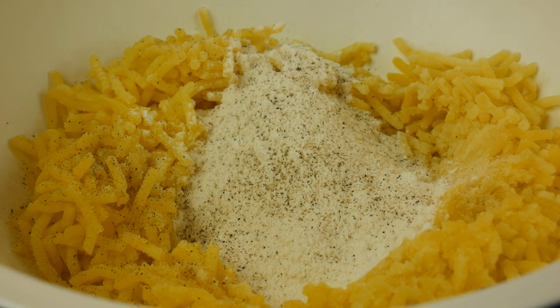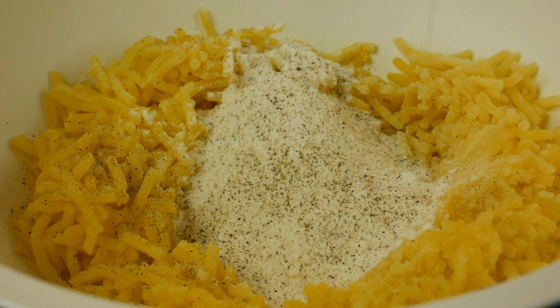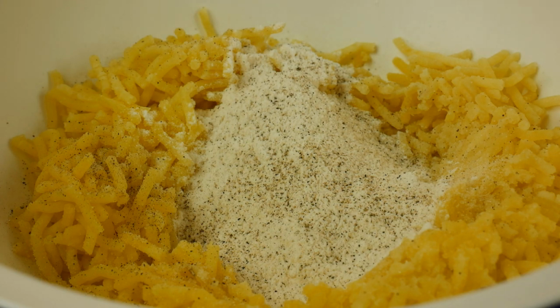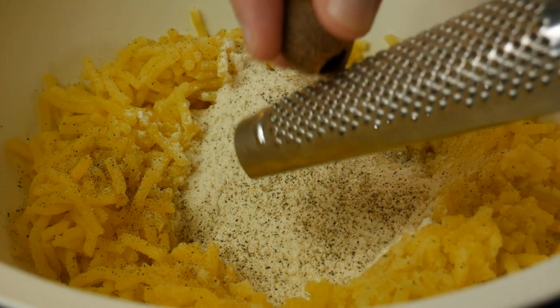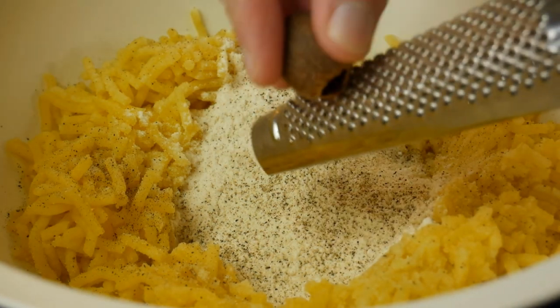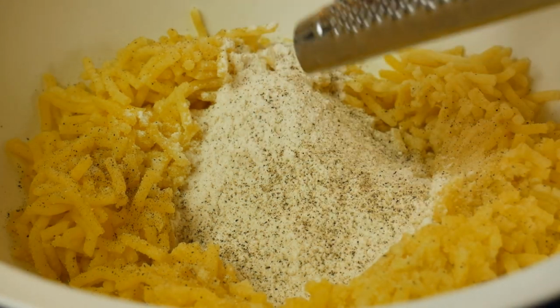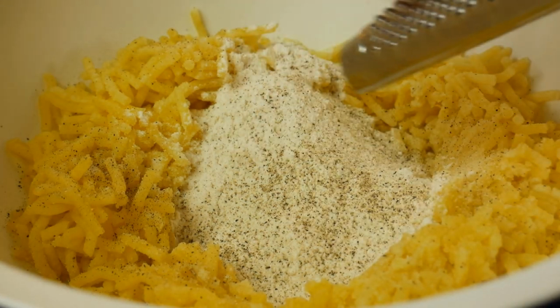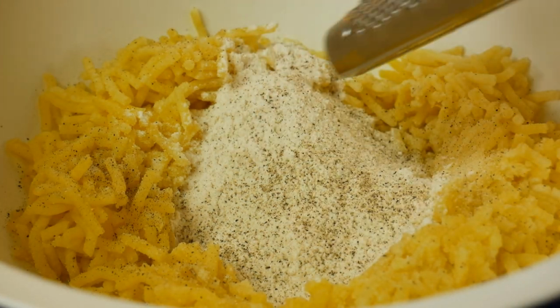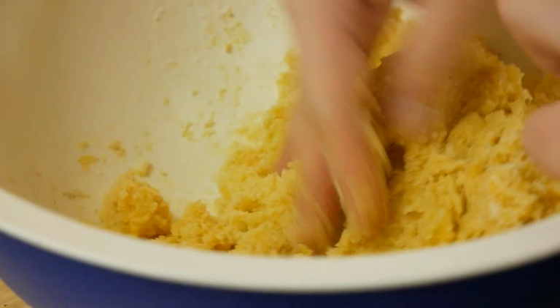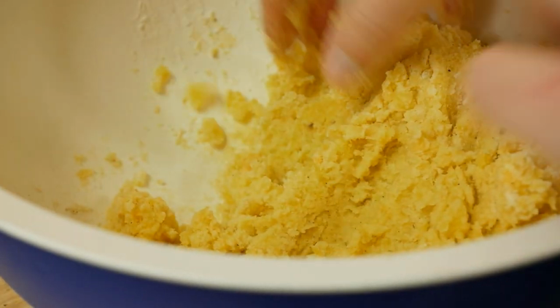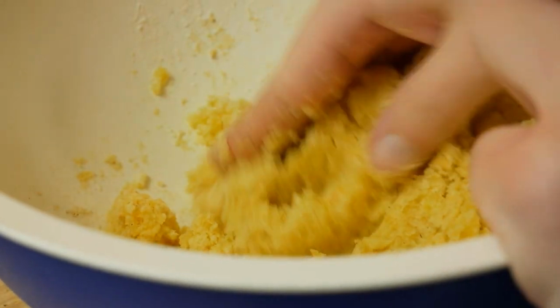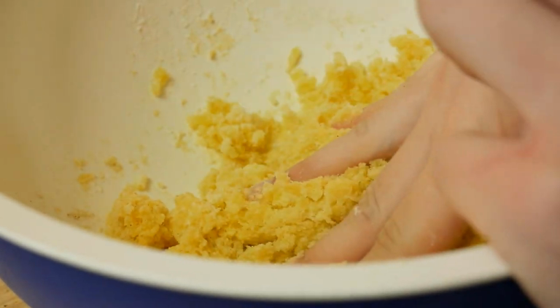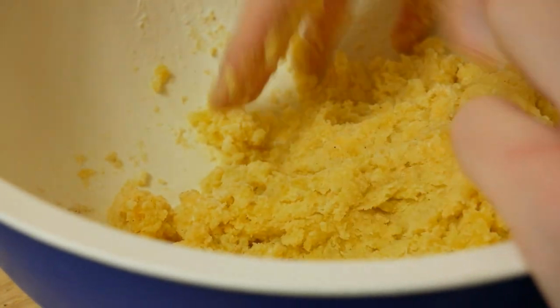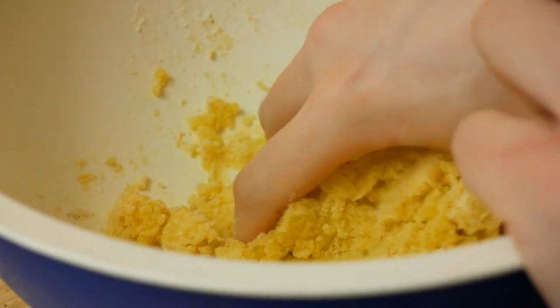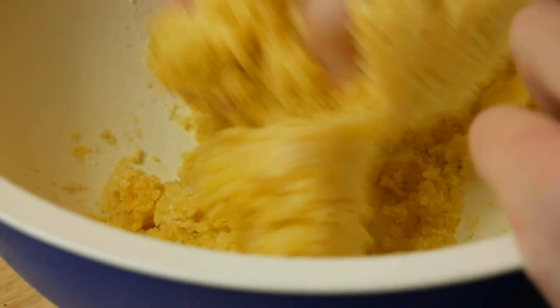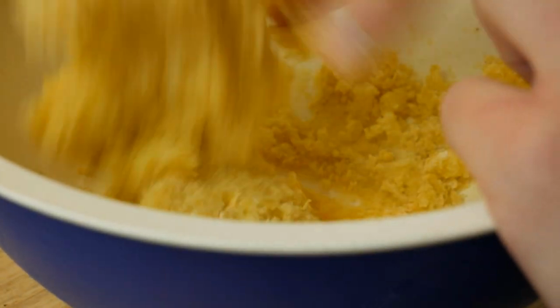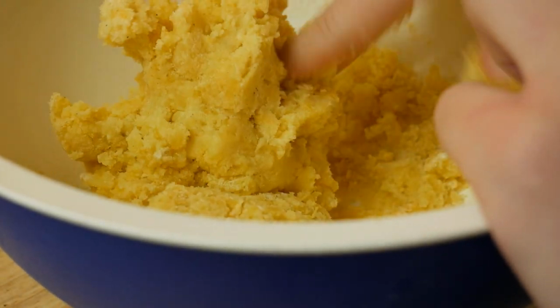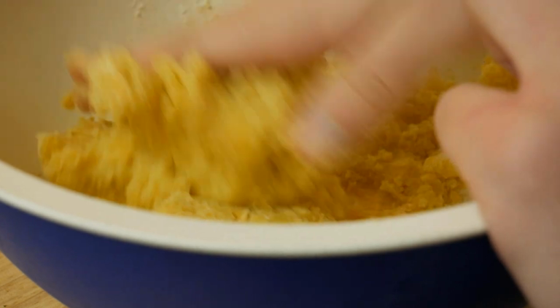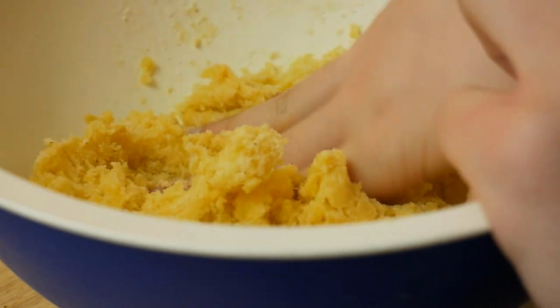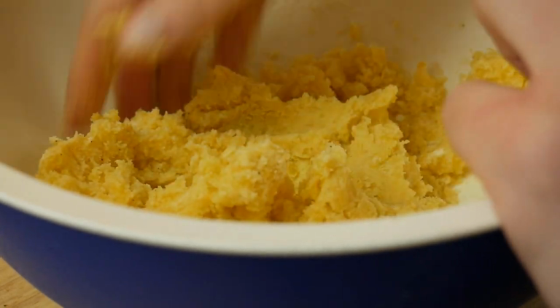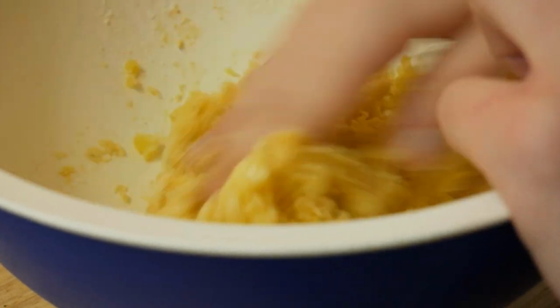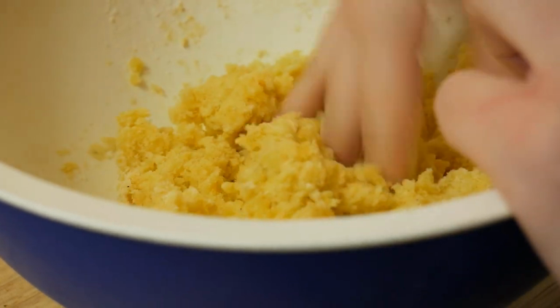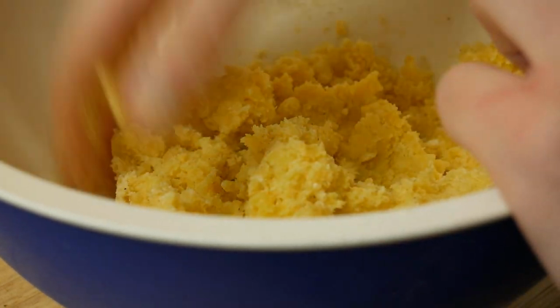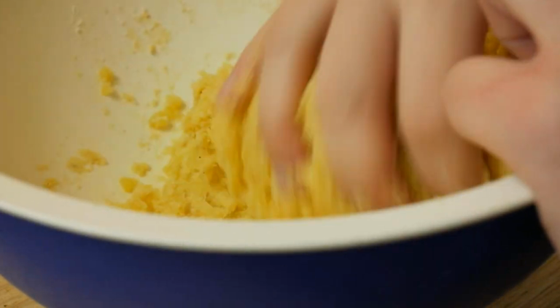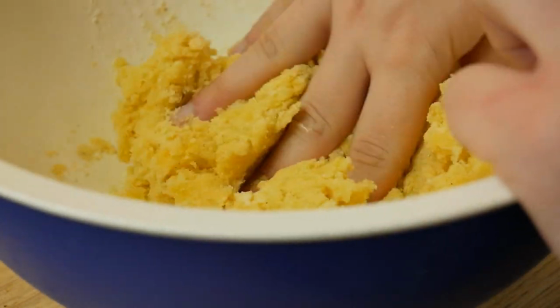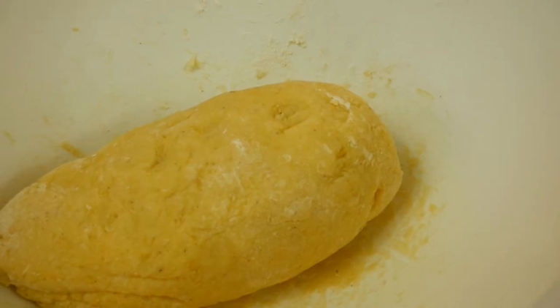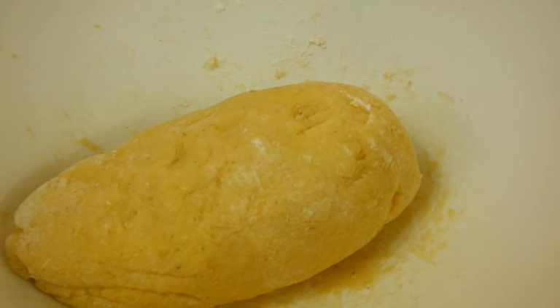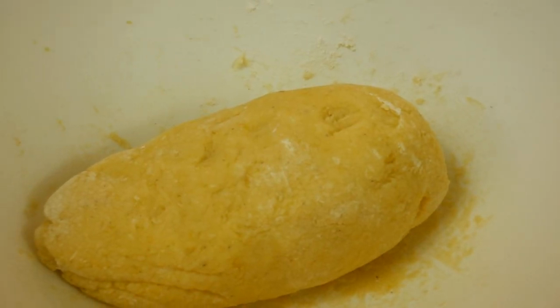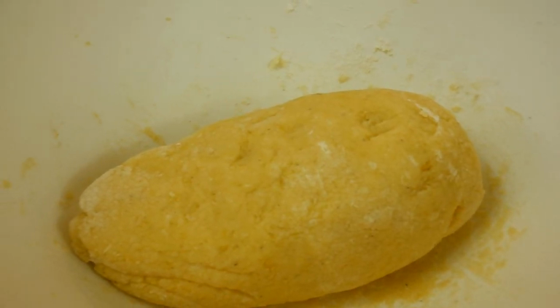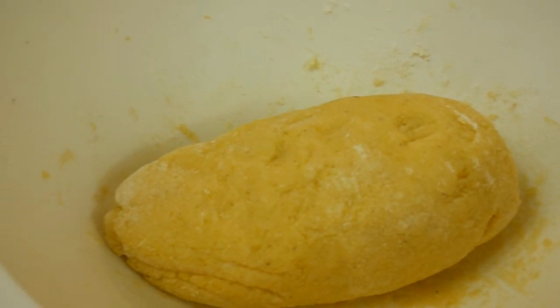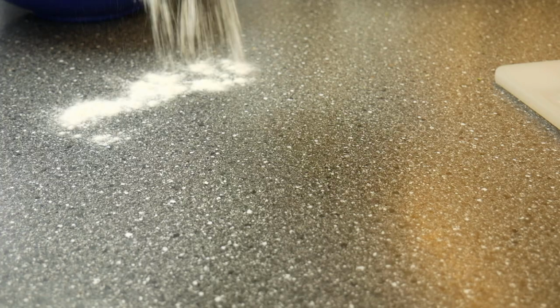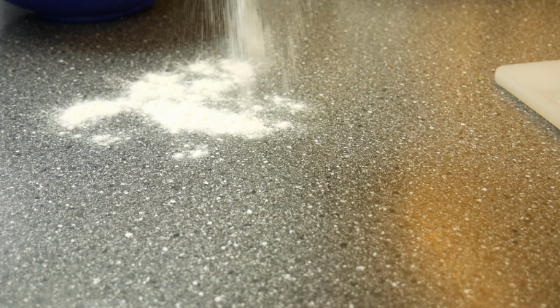Season with salt, pepper and nutmeg. Mix everything together till we get an evenly mixed mass. When your dough is too sticky, add more flour — we don't want a sticky dough.